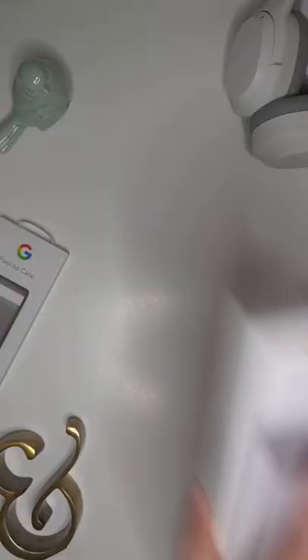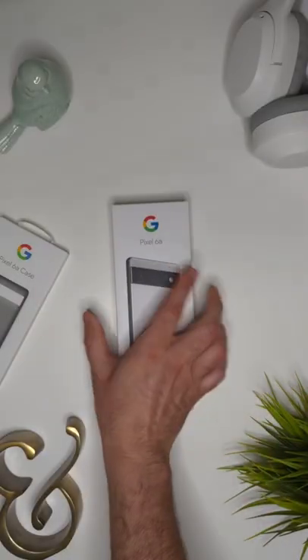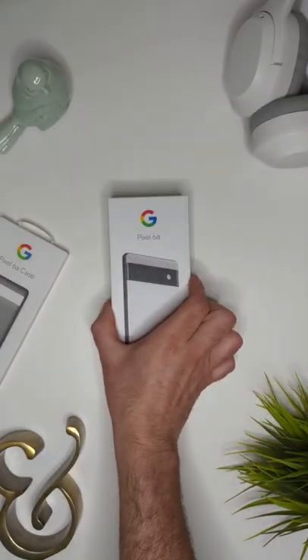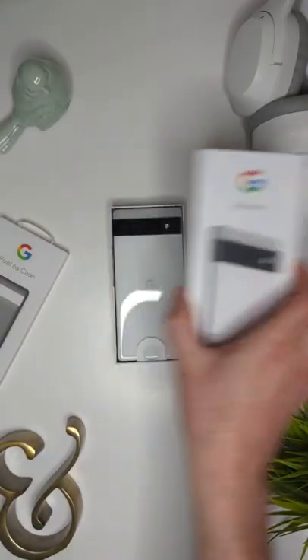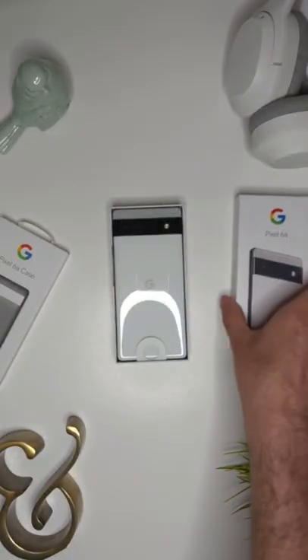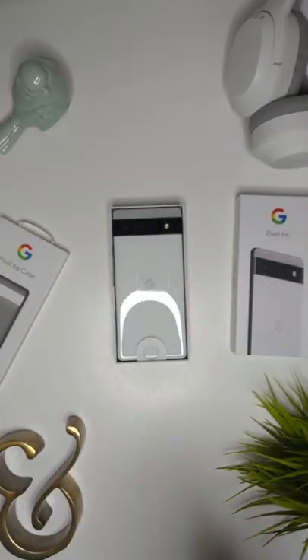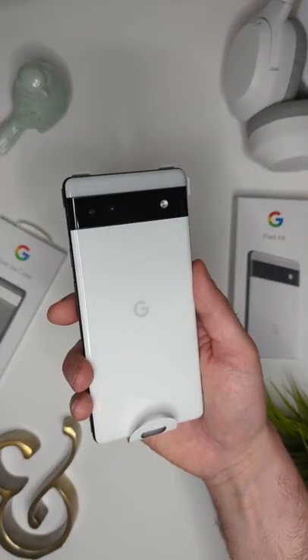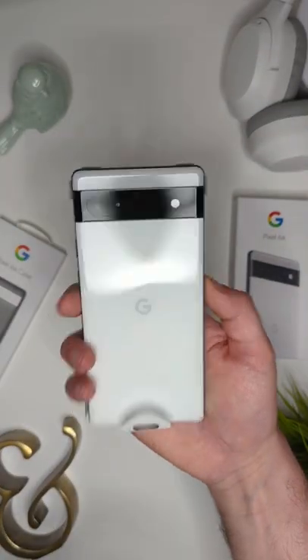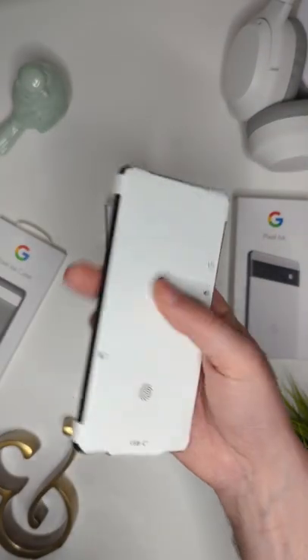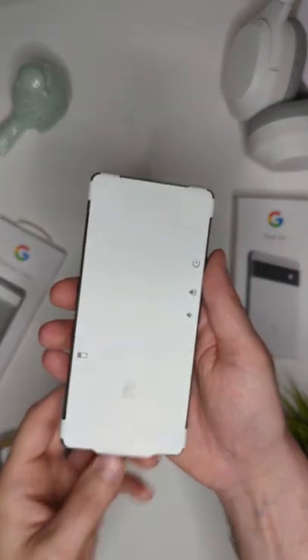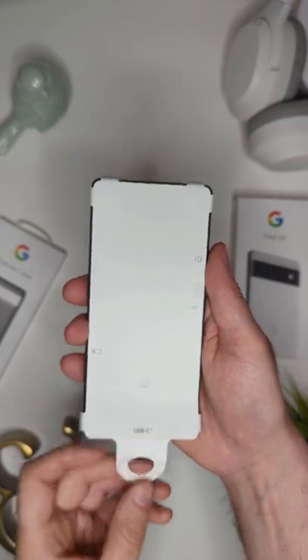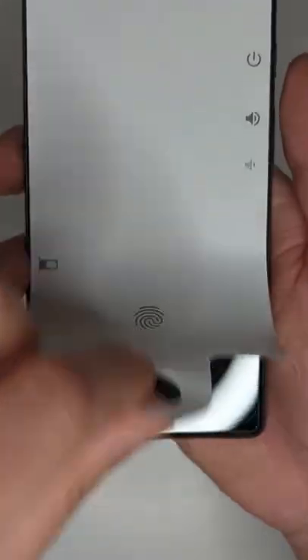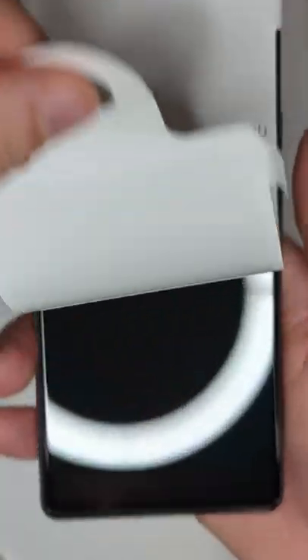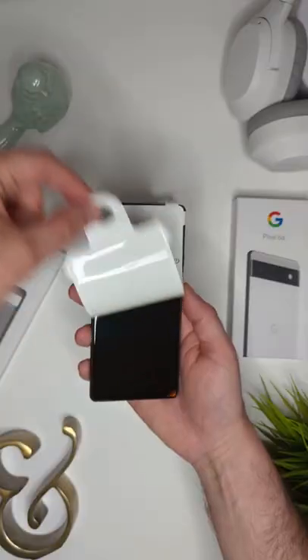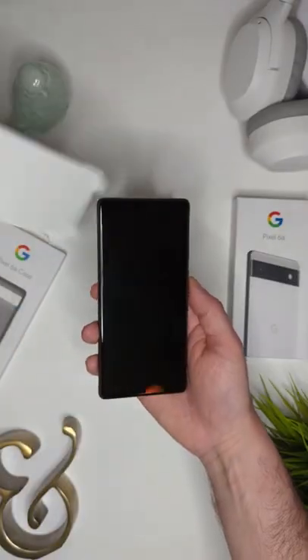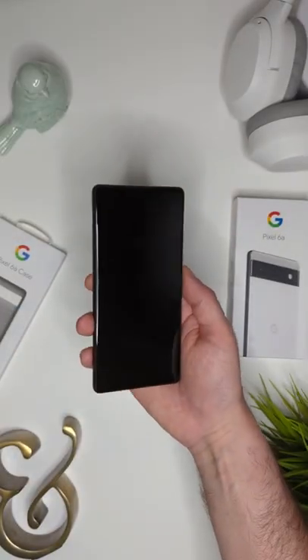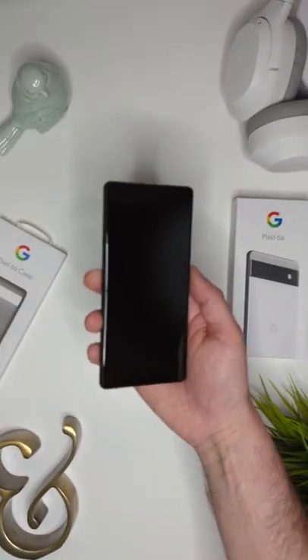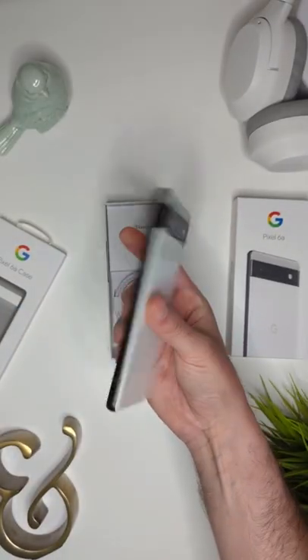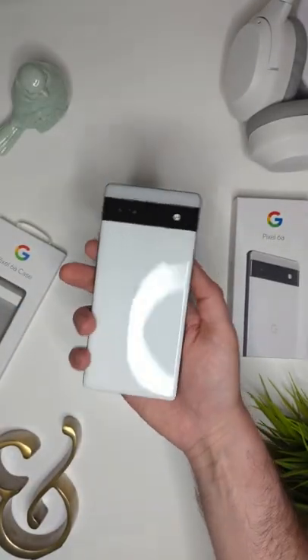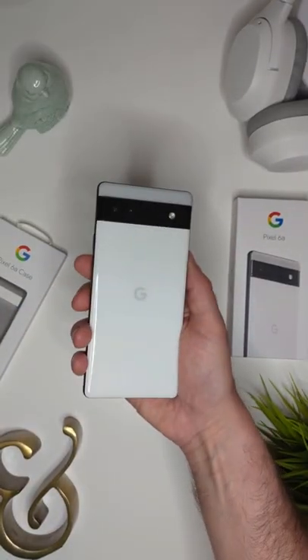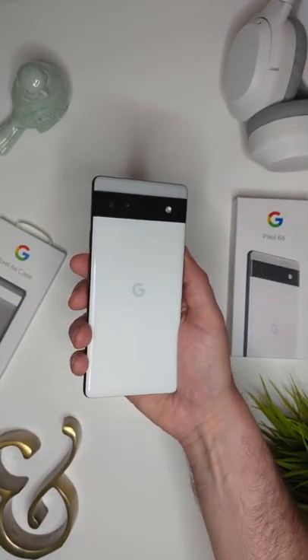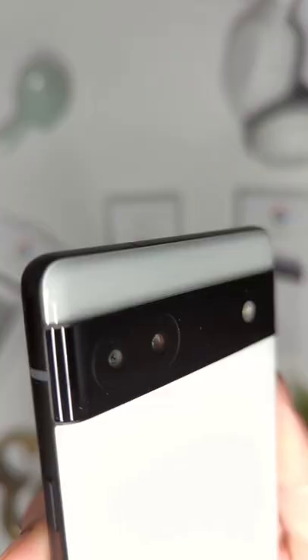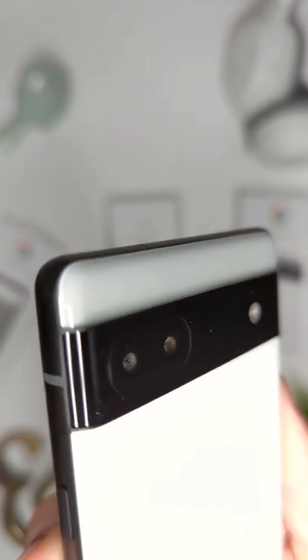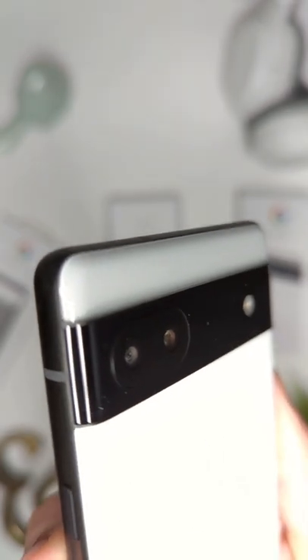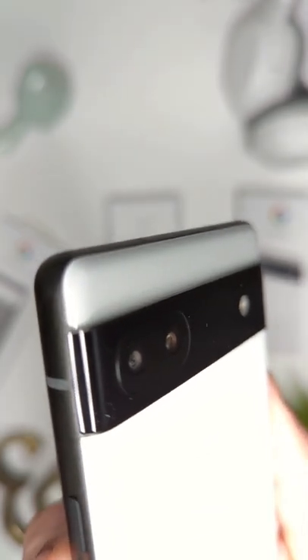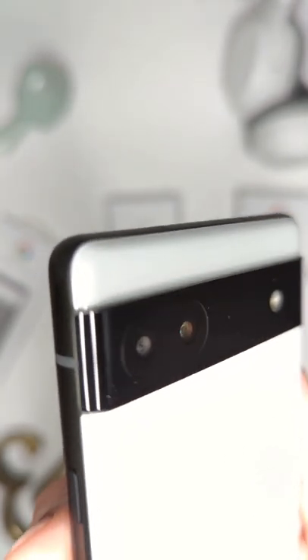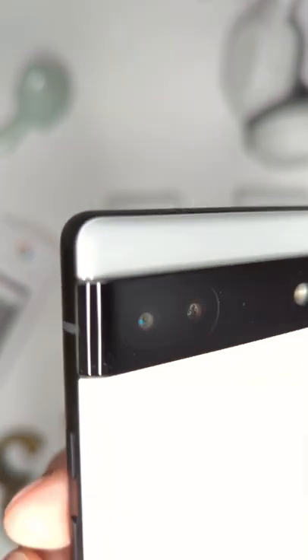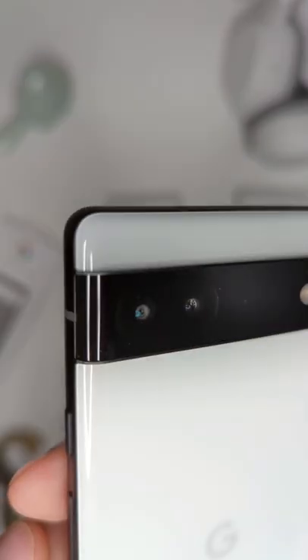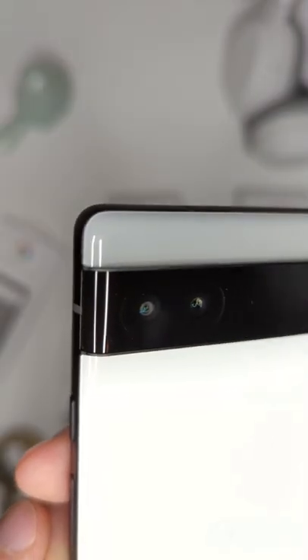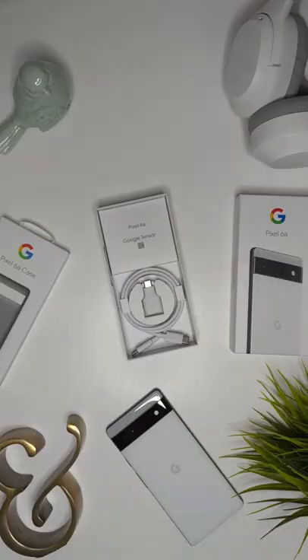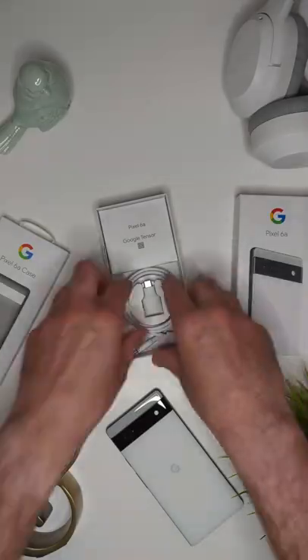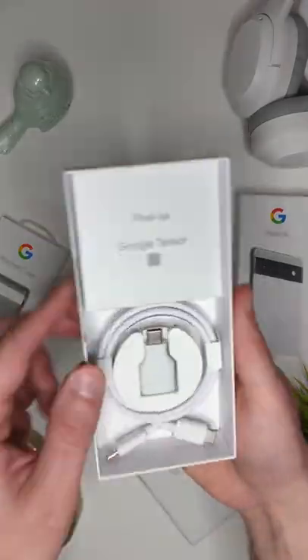The color I have is called Chalk, which is a black and white combo that looks very sharp in person. There's a fingerprint sensor beneath that 6.1-inch display and two cameras on the back of the phone — an ultra-wide and a wide — which is going to cover you for low-light and portrait photography.